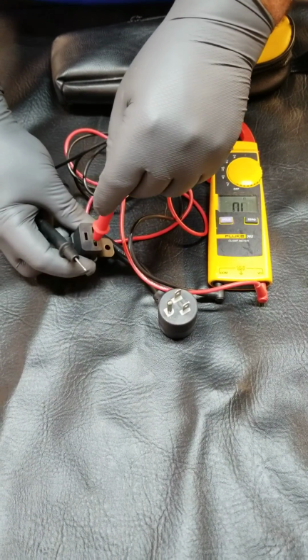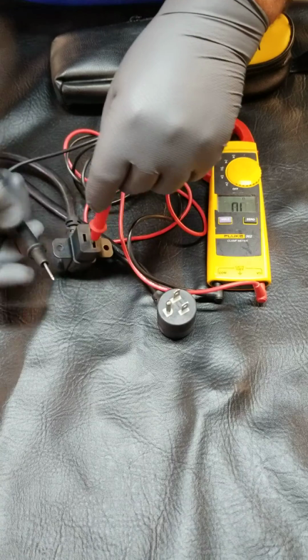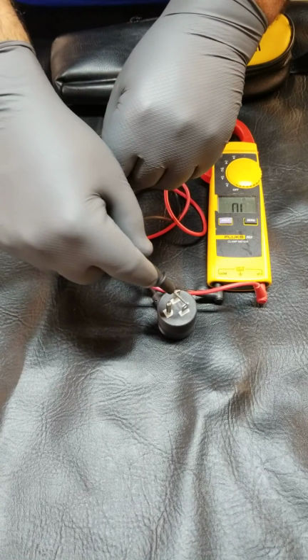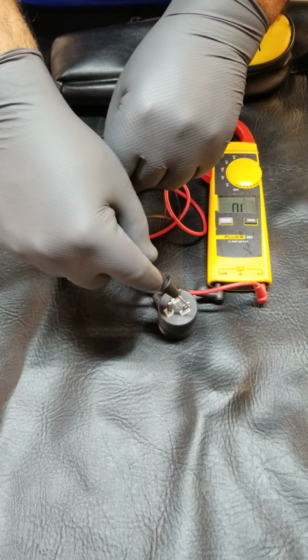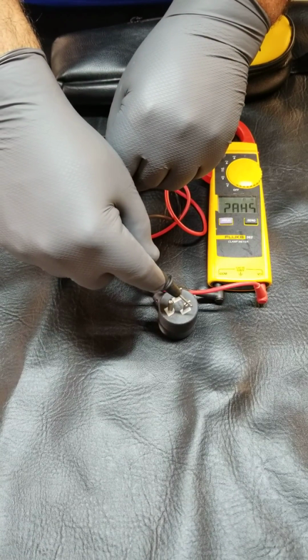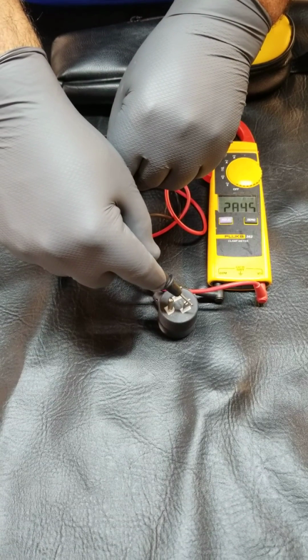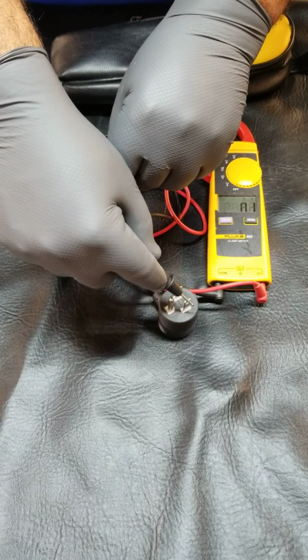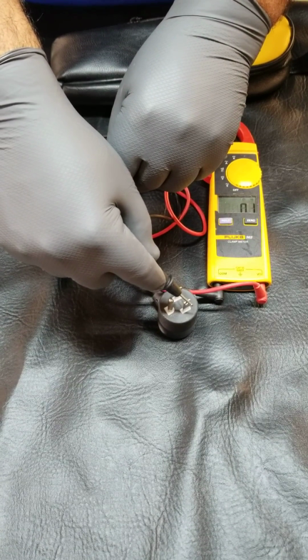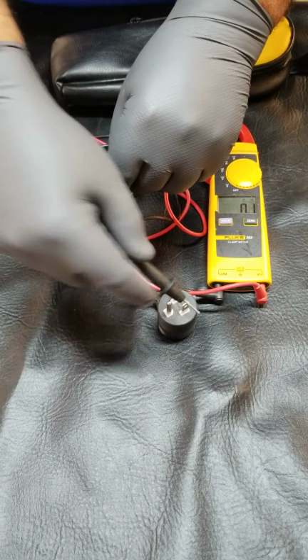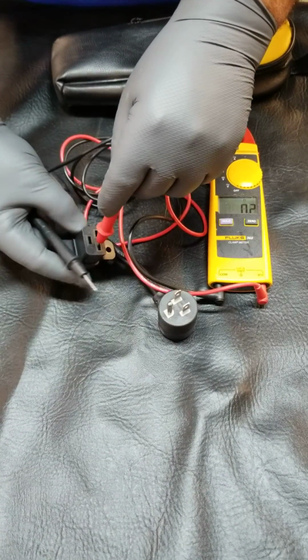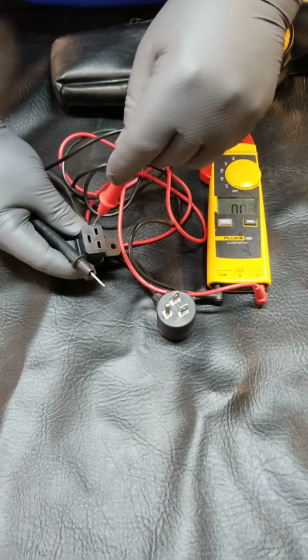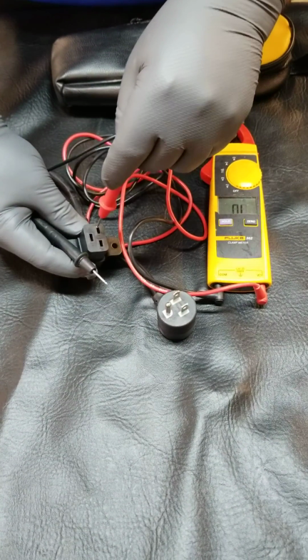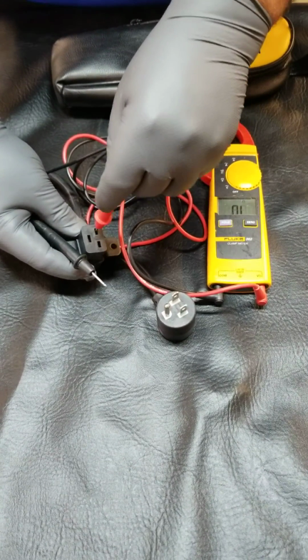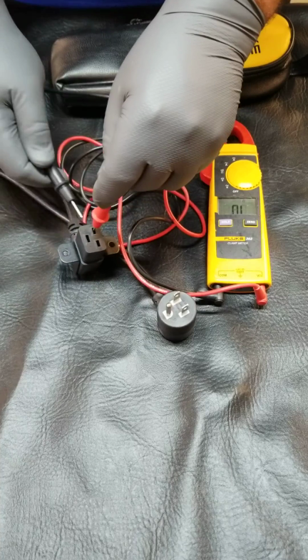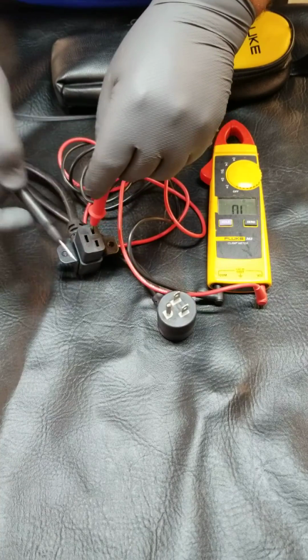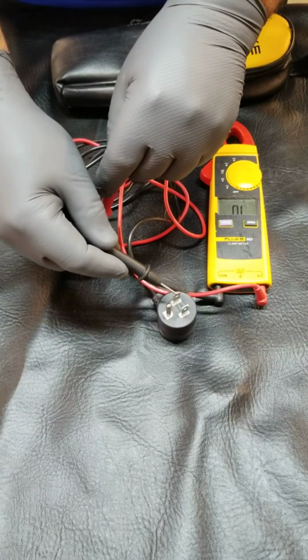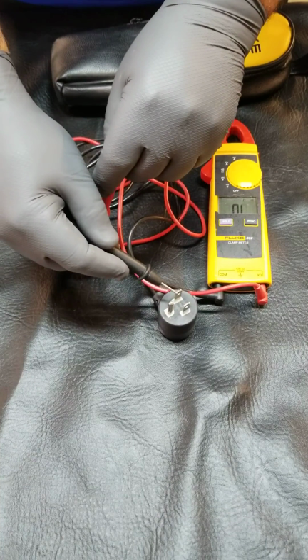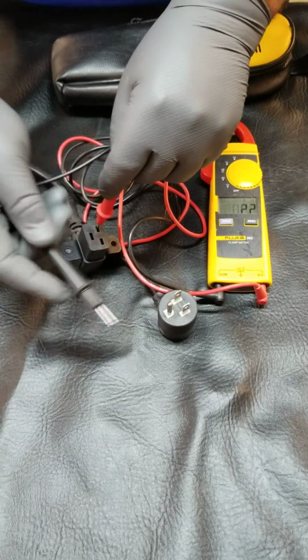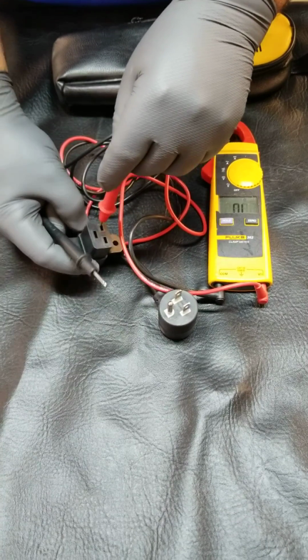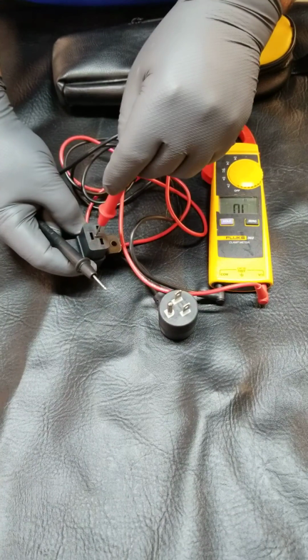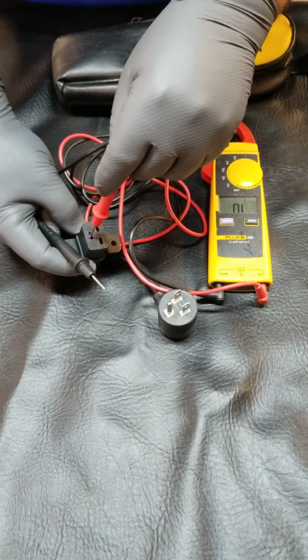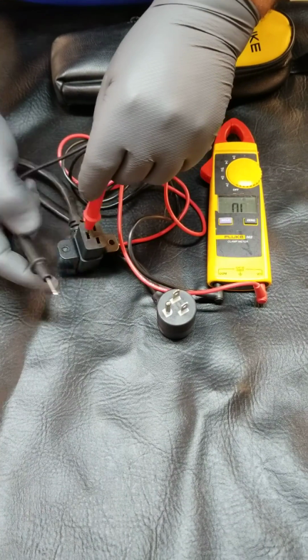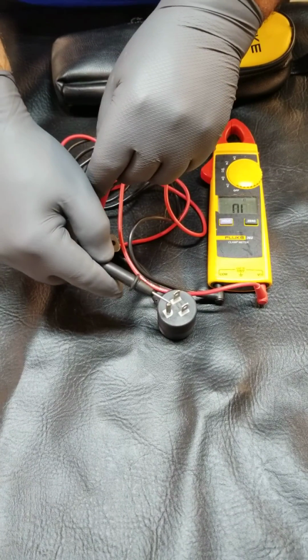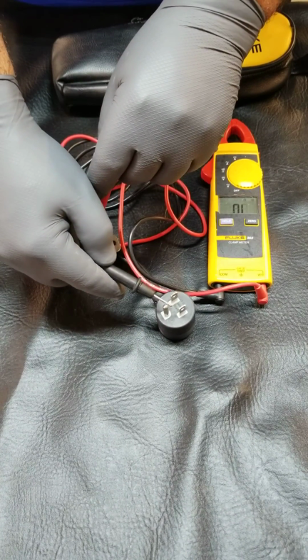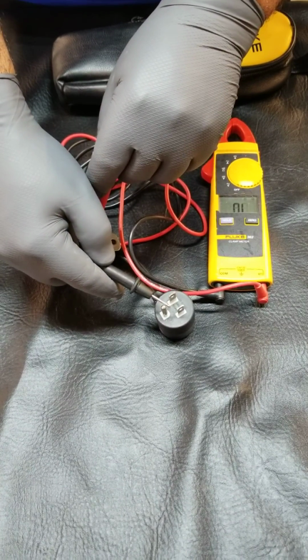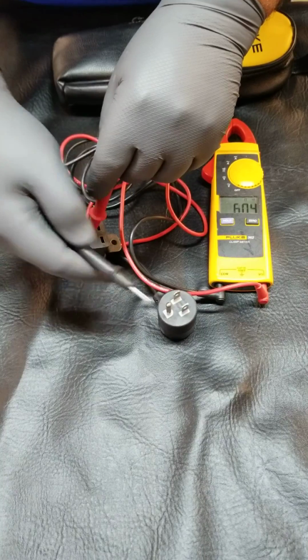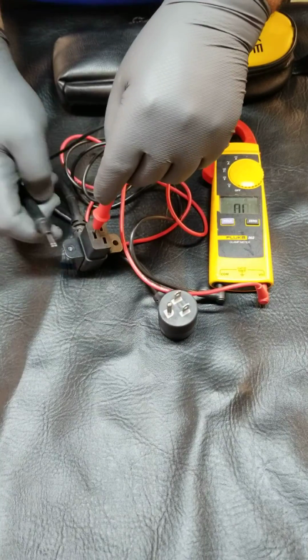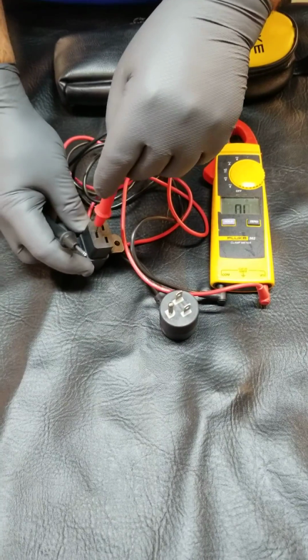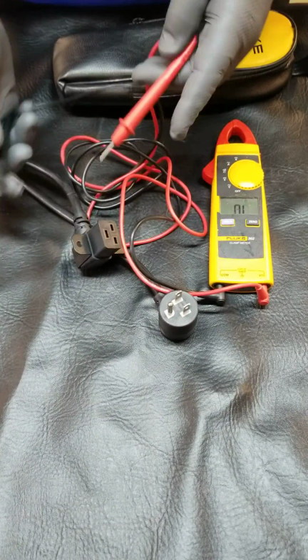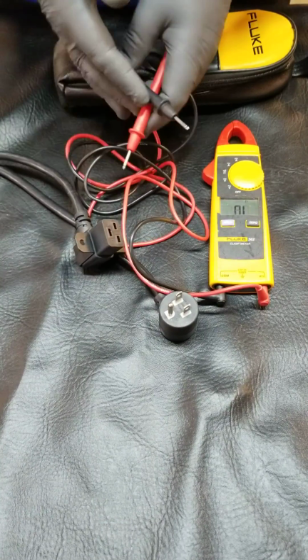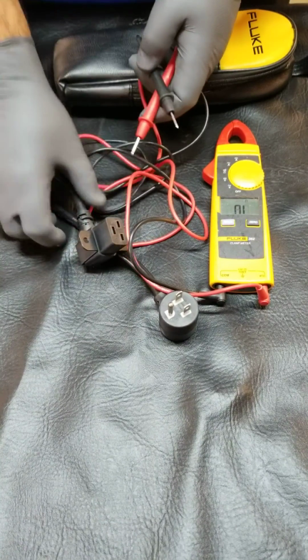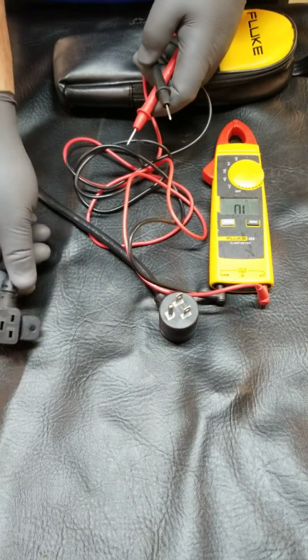So as long as one of these corresponds with one of these on this end, everything is good. And that's how you test a power cord for continuity.